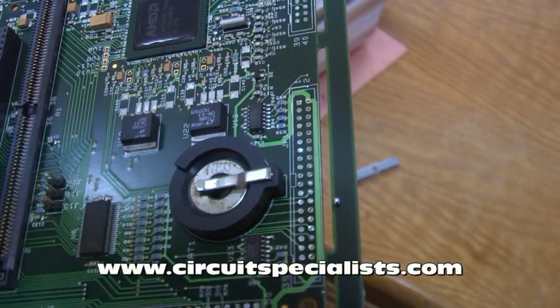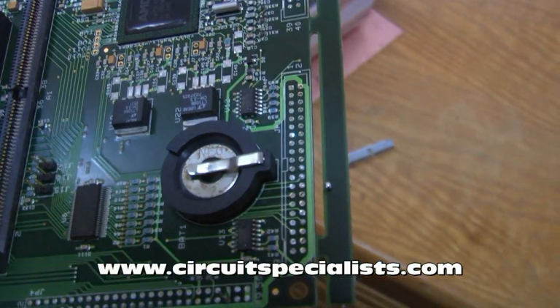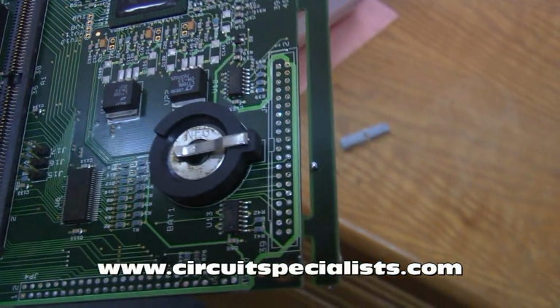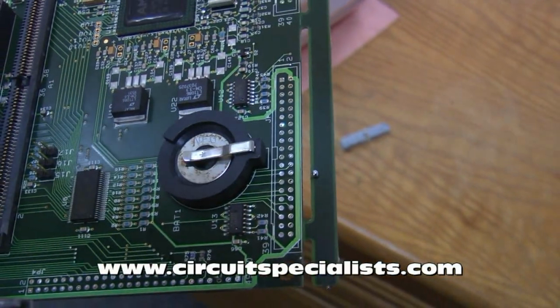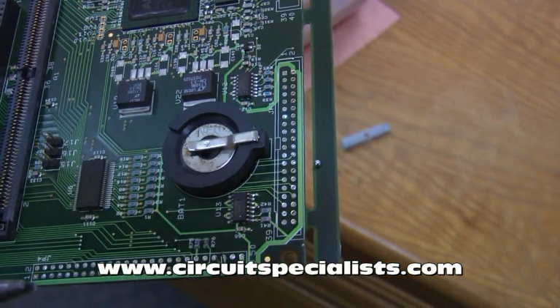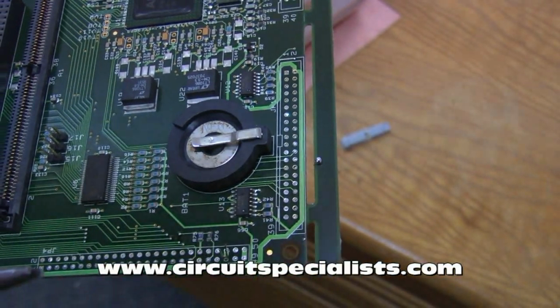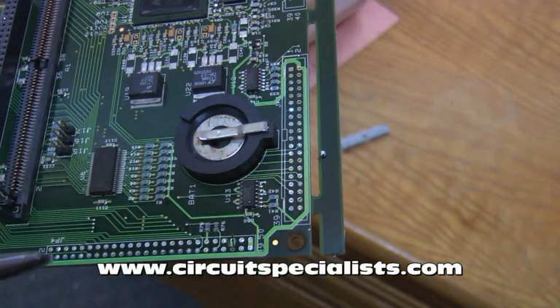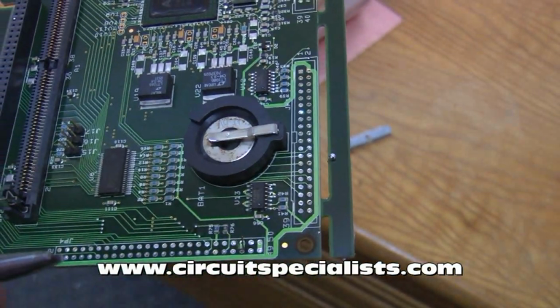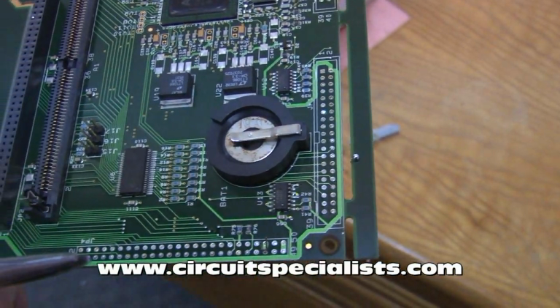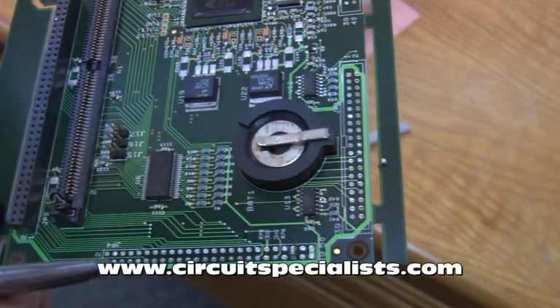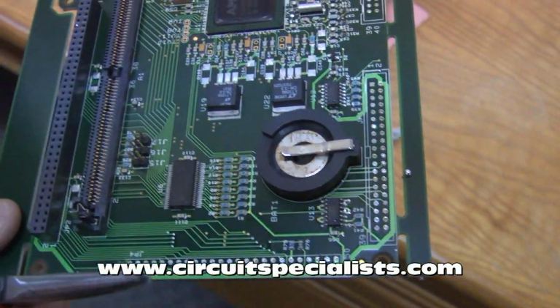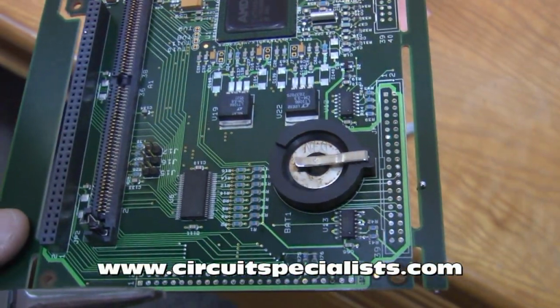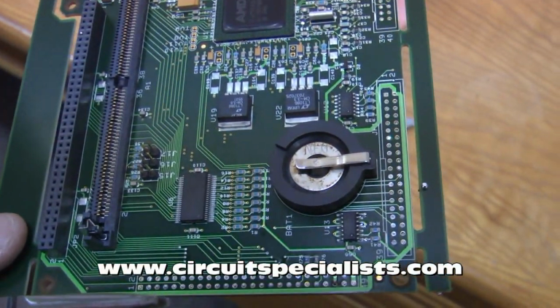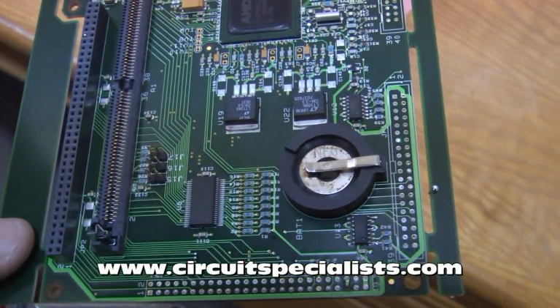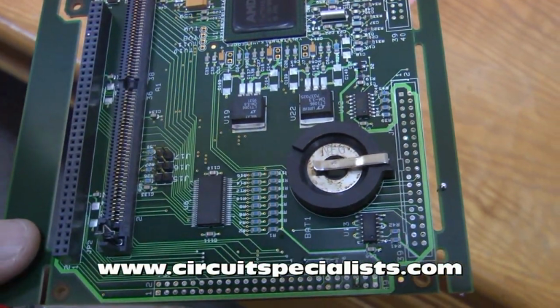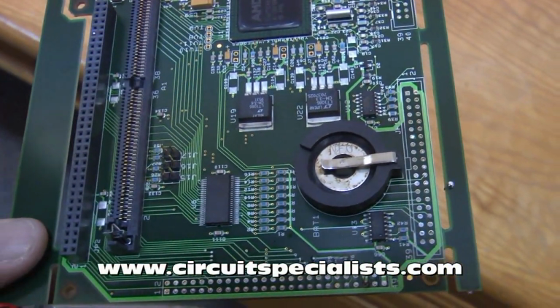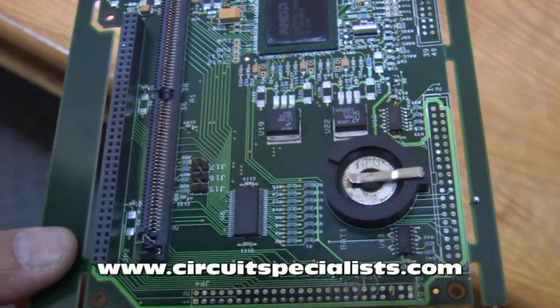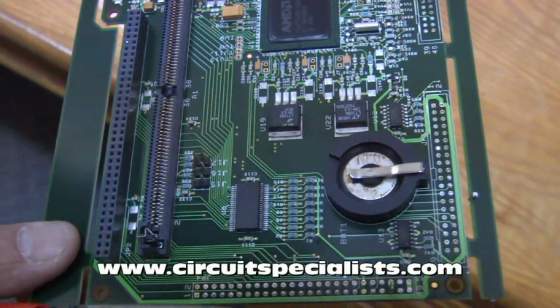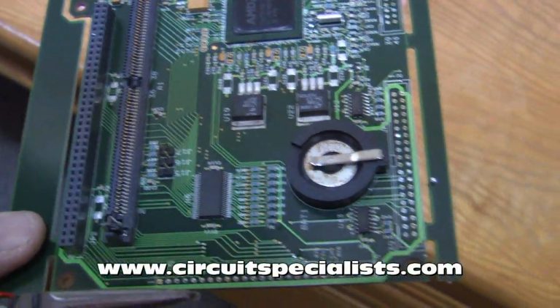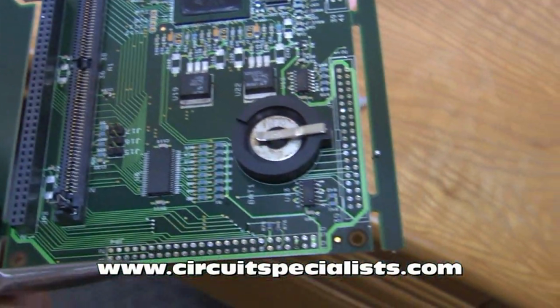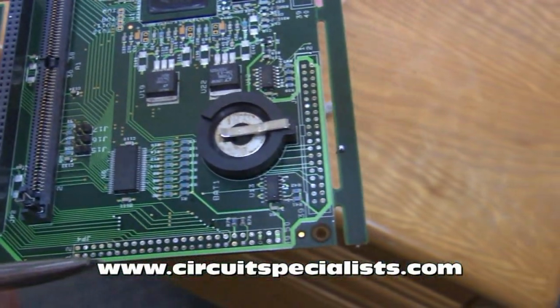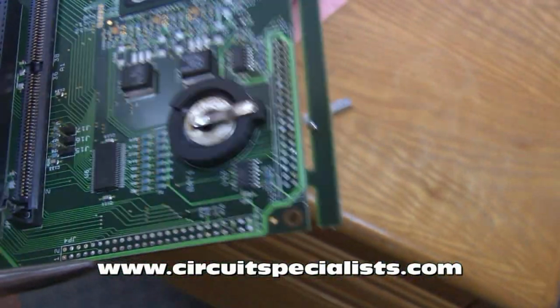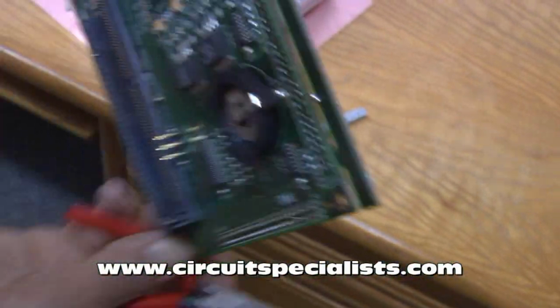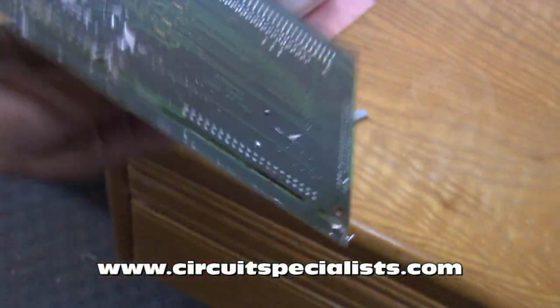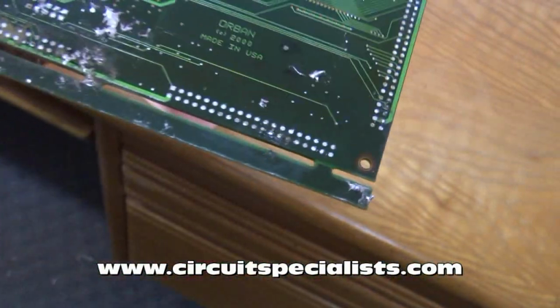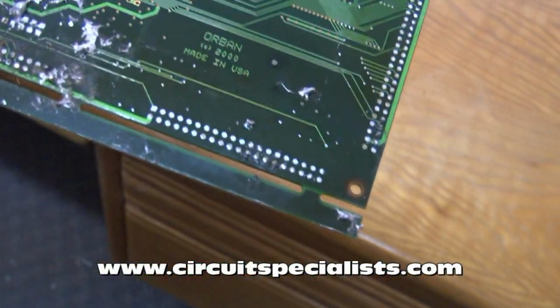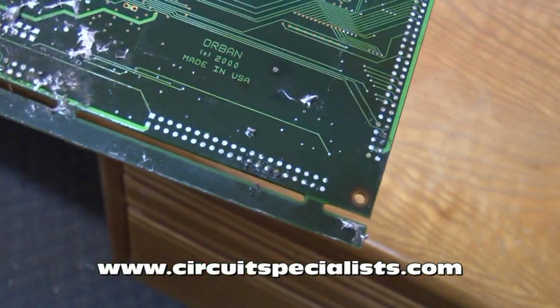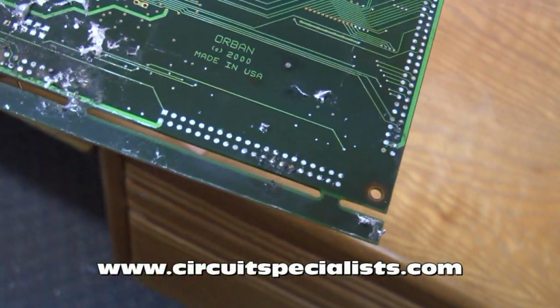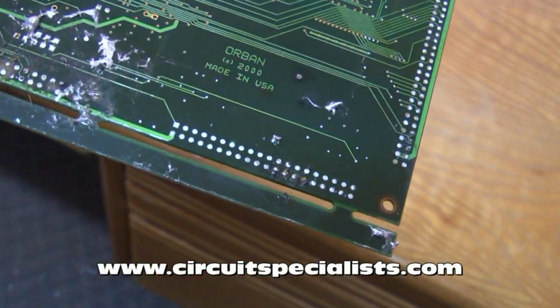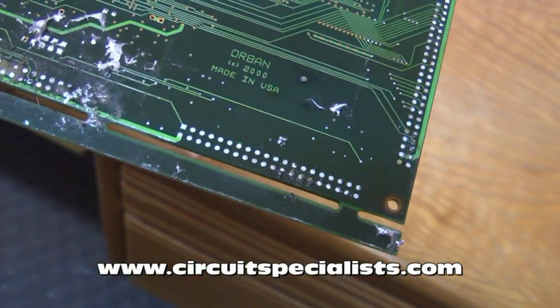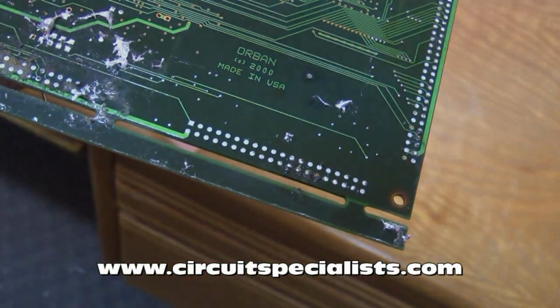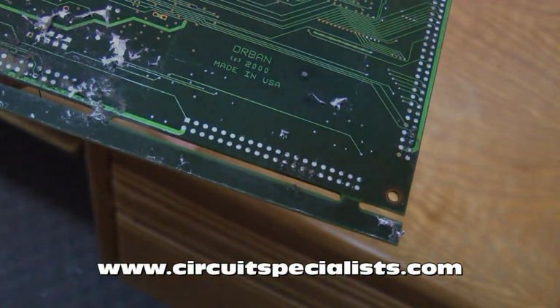Any other method of component removal, such as solder wick or desoldering gun, would almost certainly have resulted in pulled pads and damaged plated through holes.